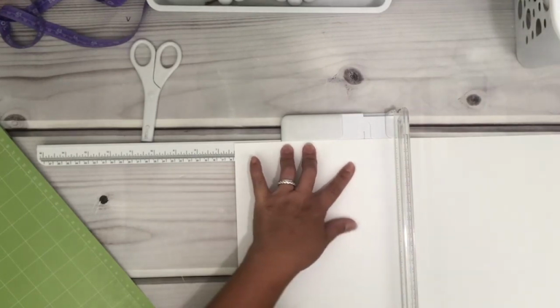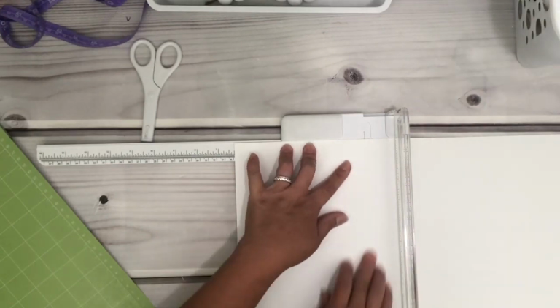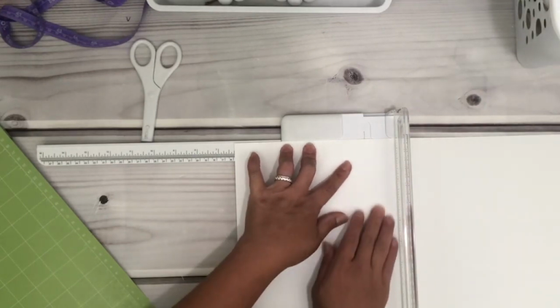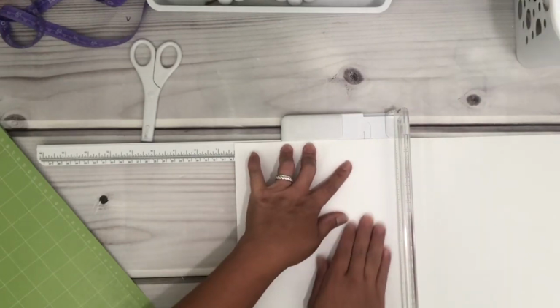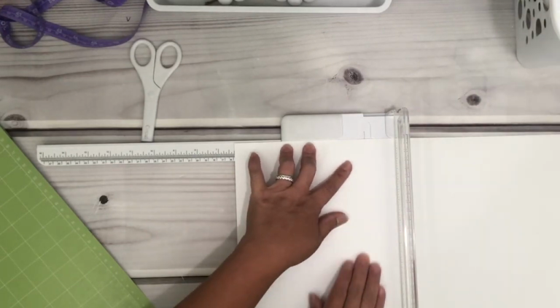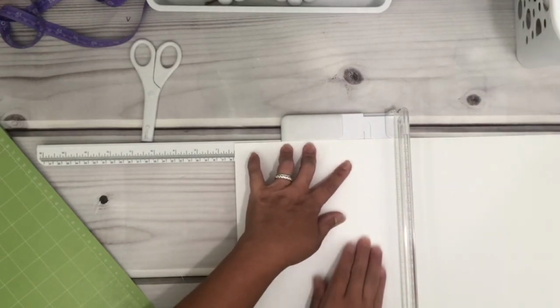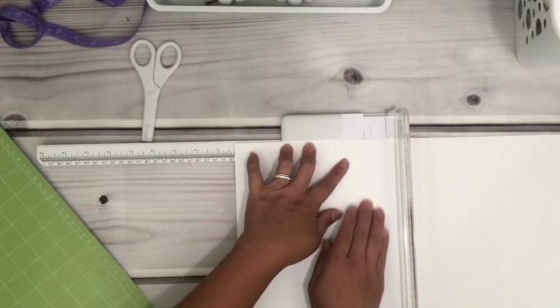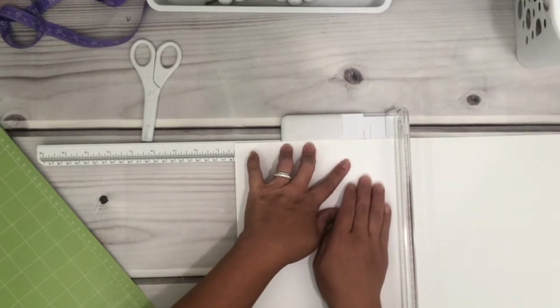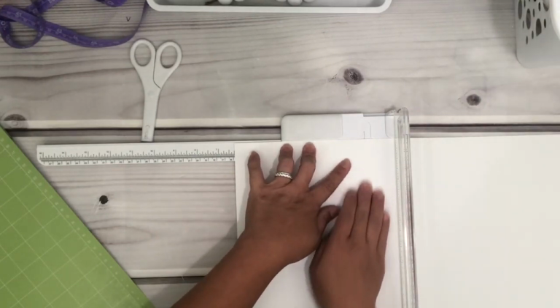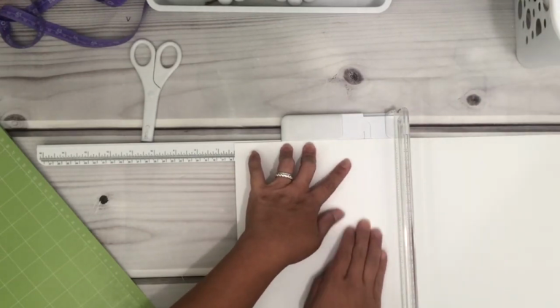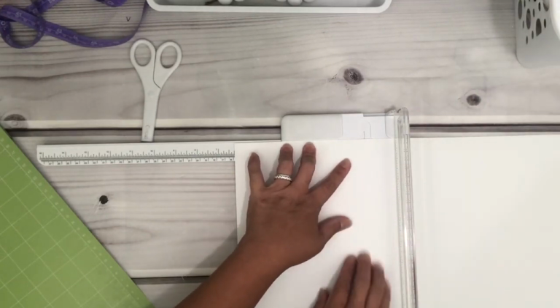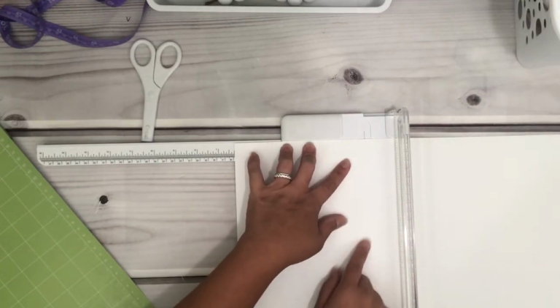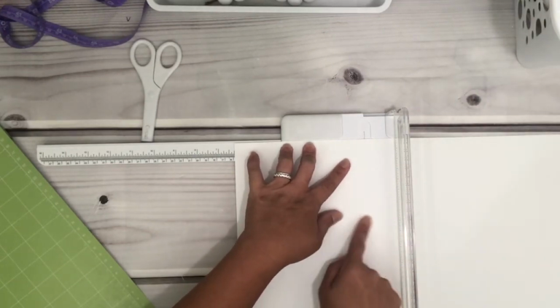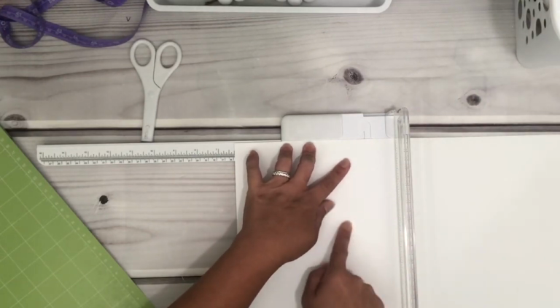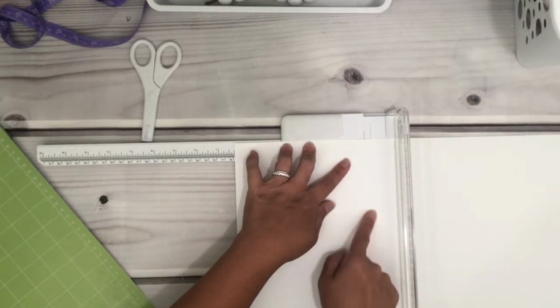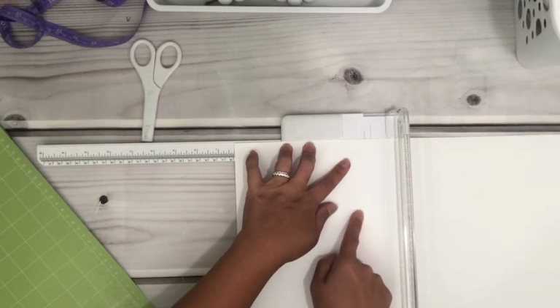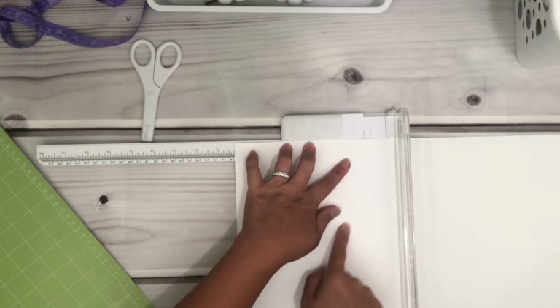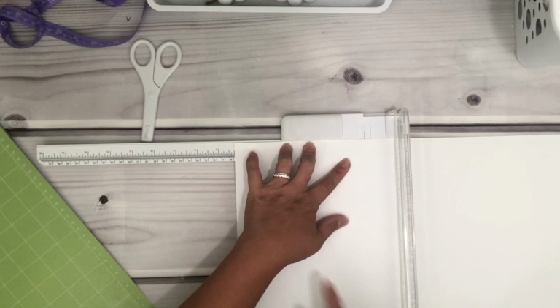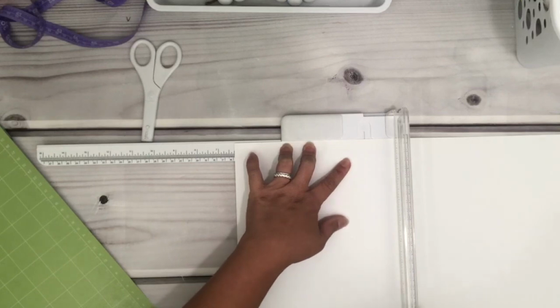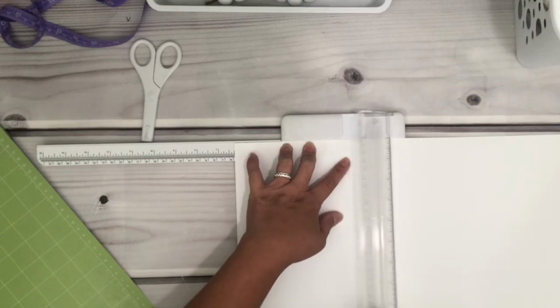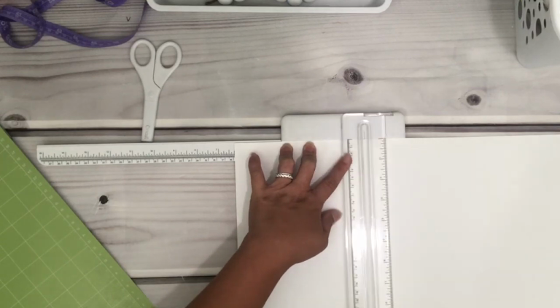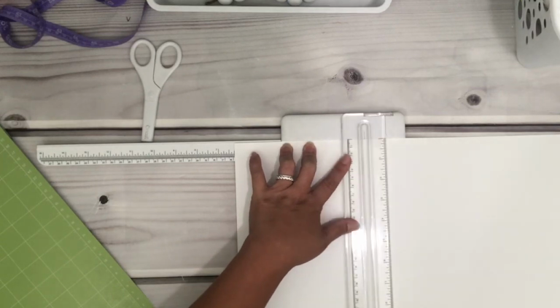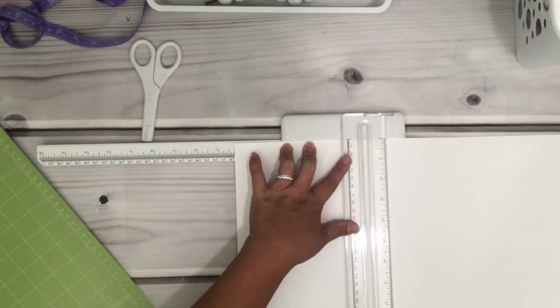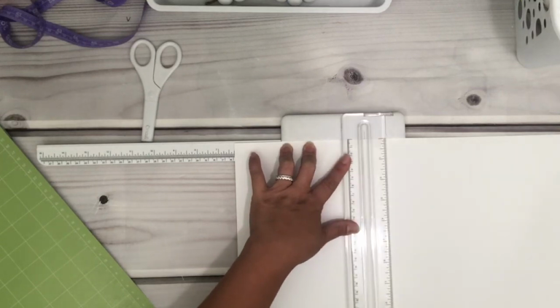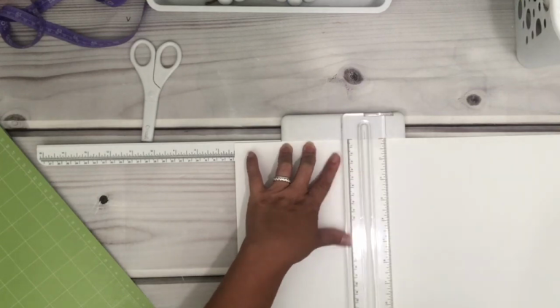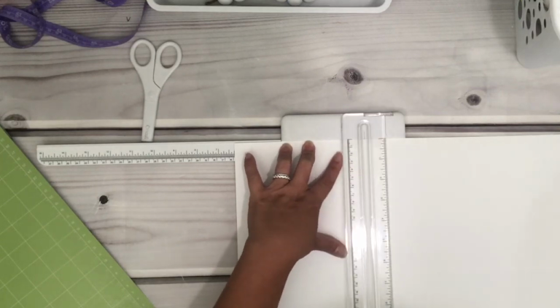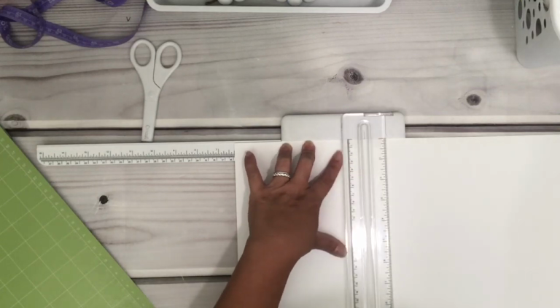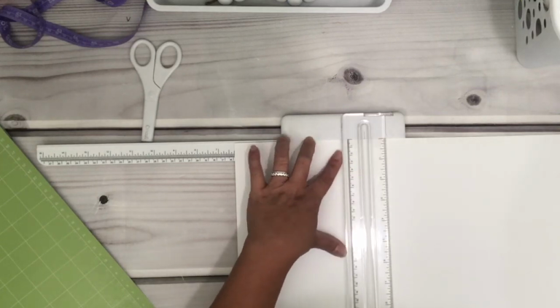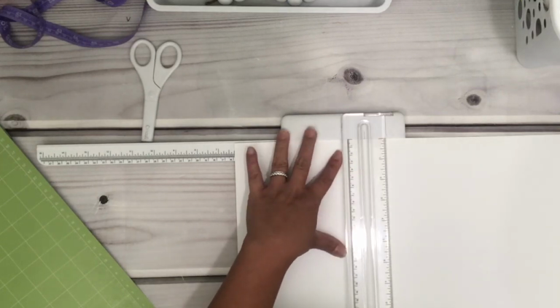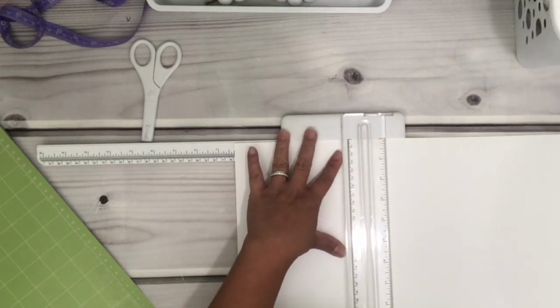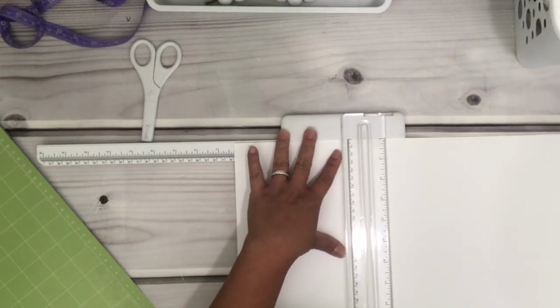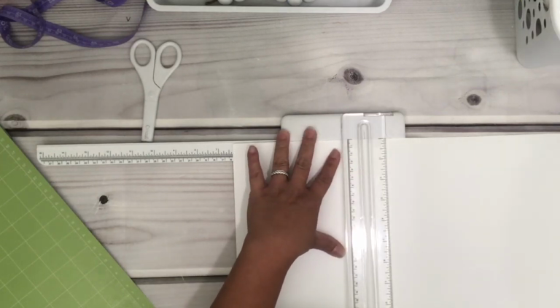Now I'm going to trim this using my portable trimmer. It's really hard to see where the cuts are and I don't own a light pad, so I'm just using my fingertips to feel around where they are, and I just move the vinyl to where I think I should trim.